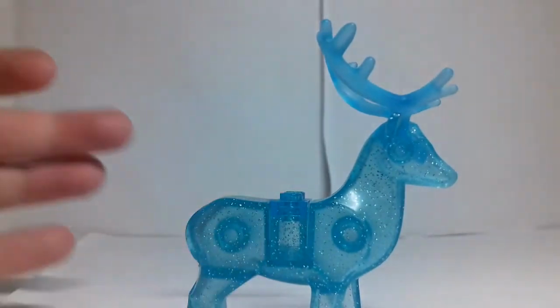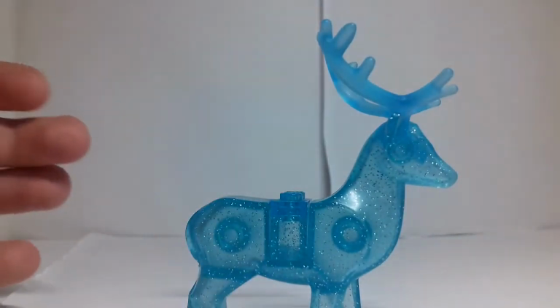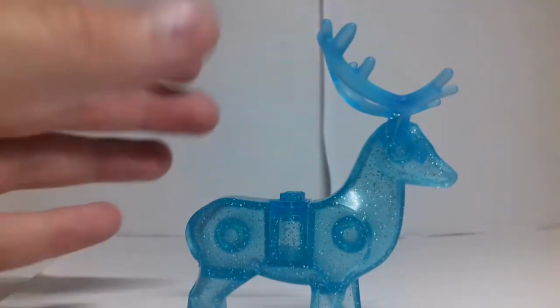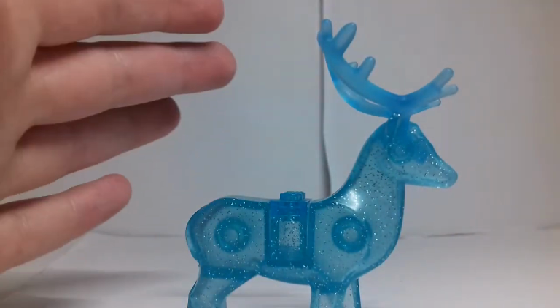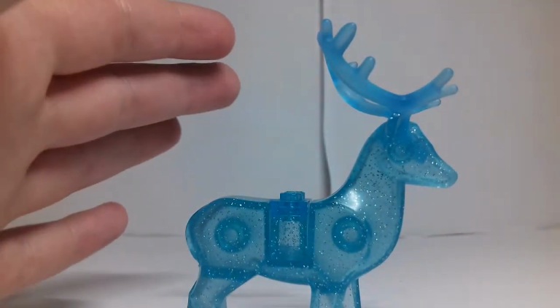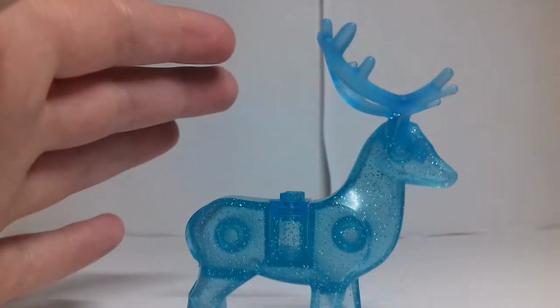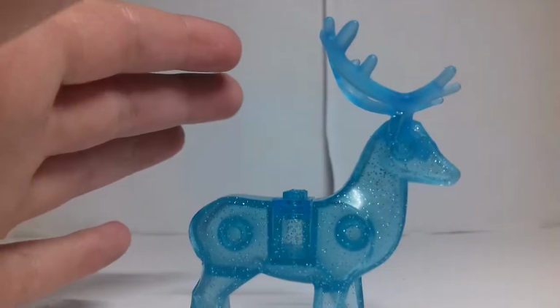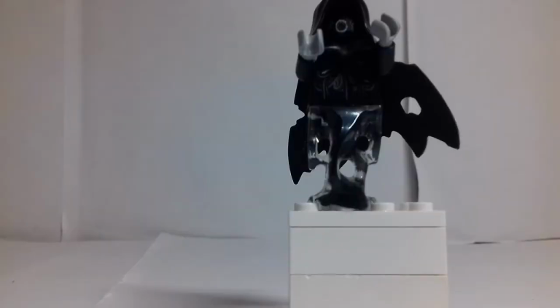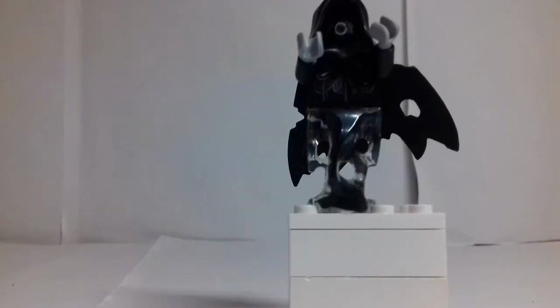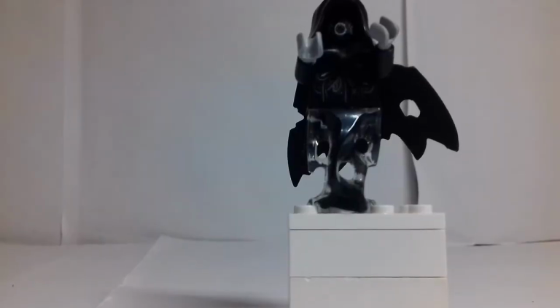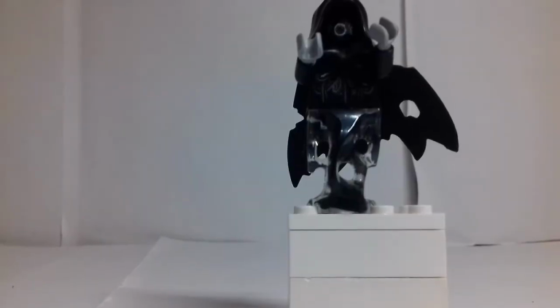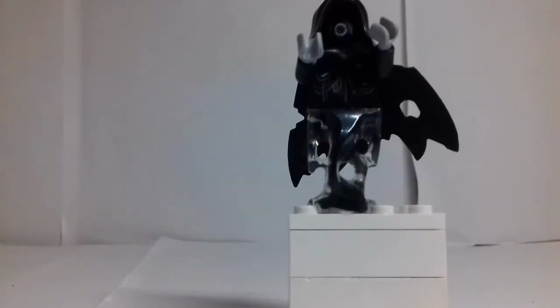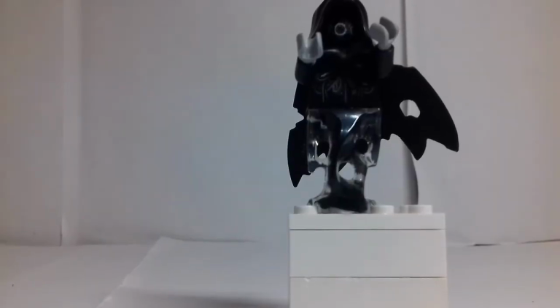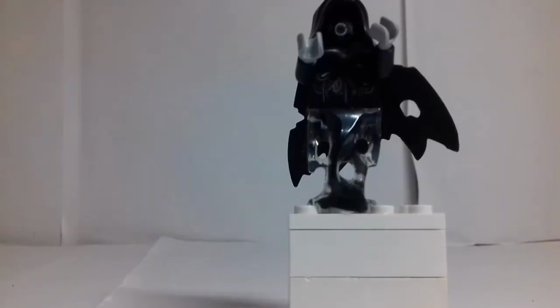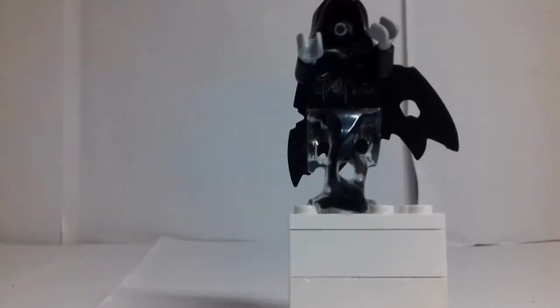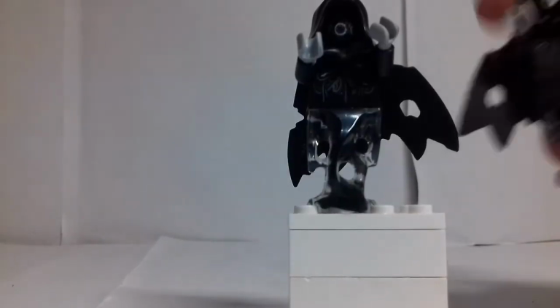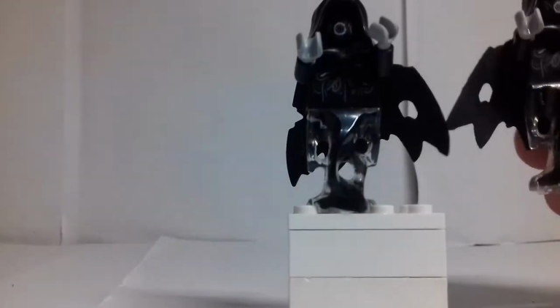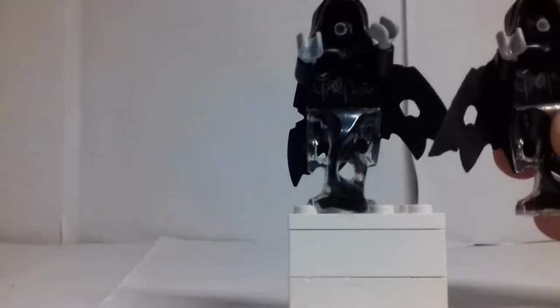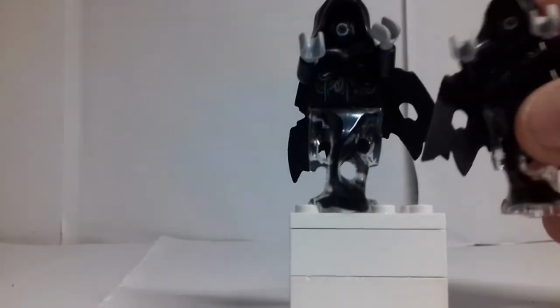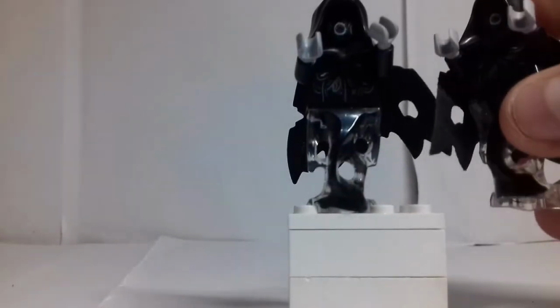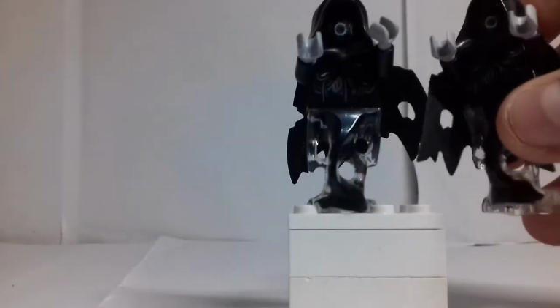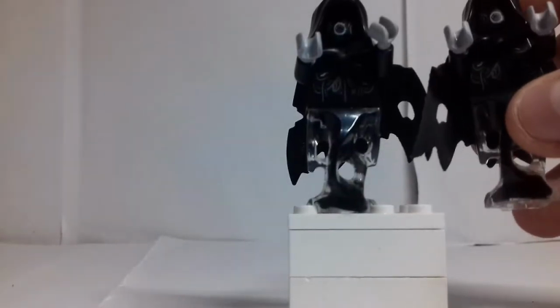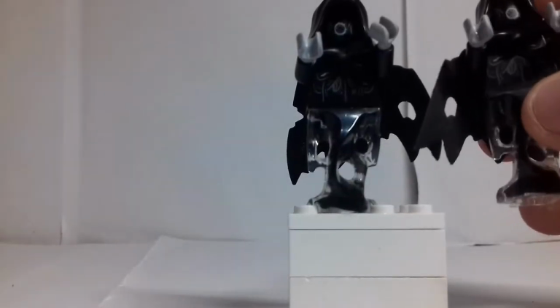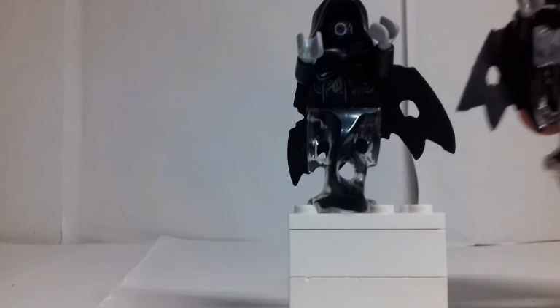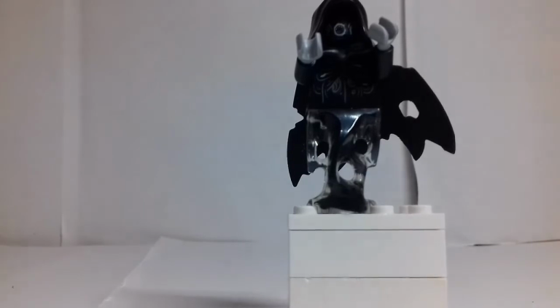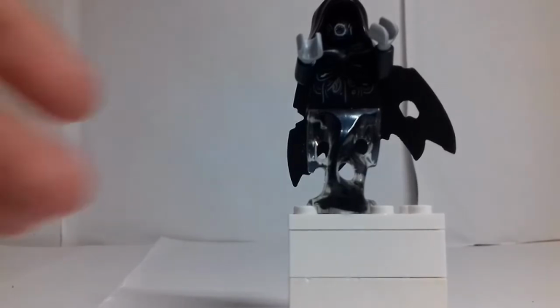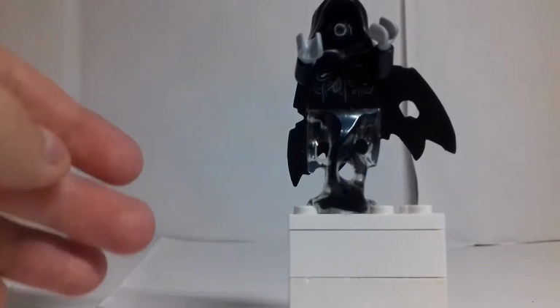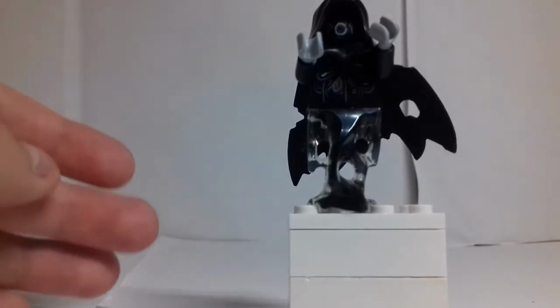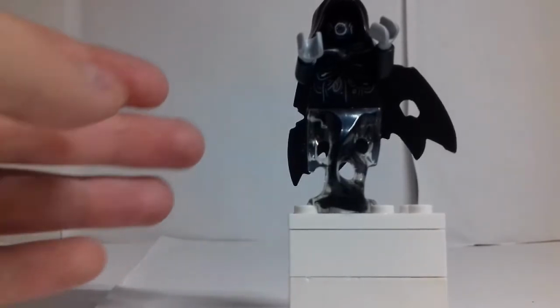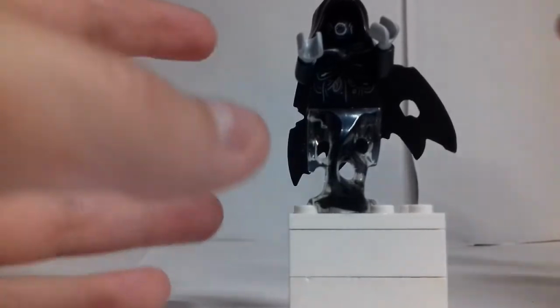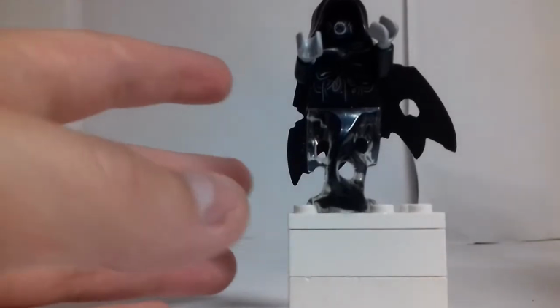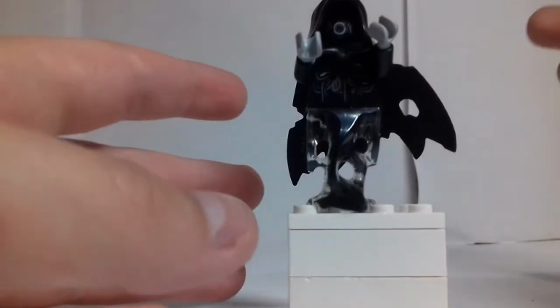It's got lots of moulding and you can put four studs underneath. The horns are quite bendy — they're rubber — but the rest of it is hard plastic.